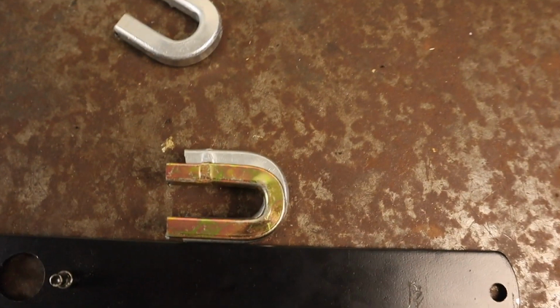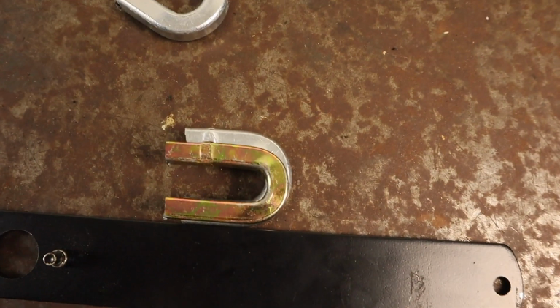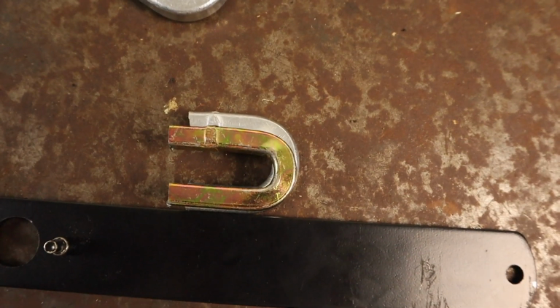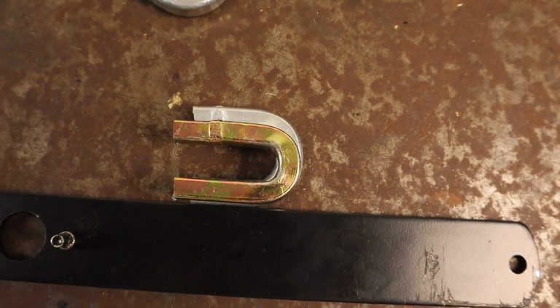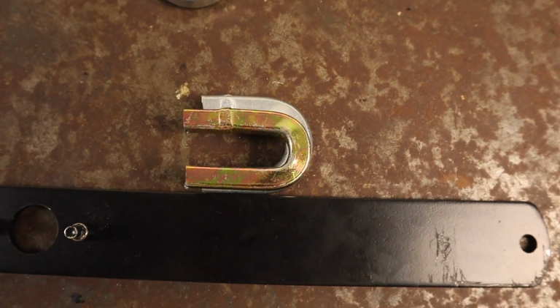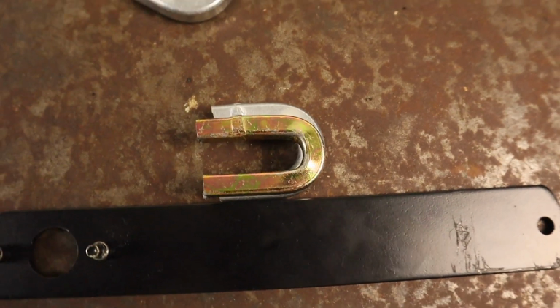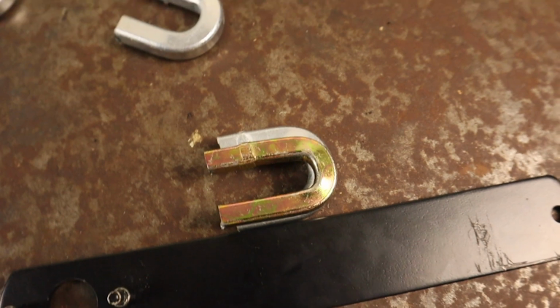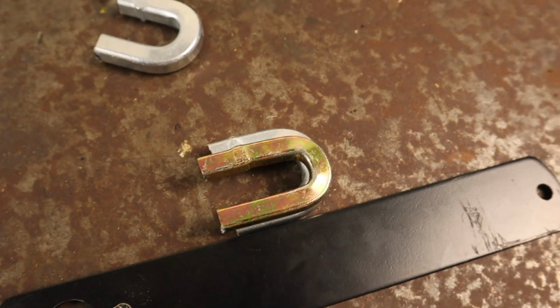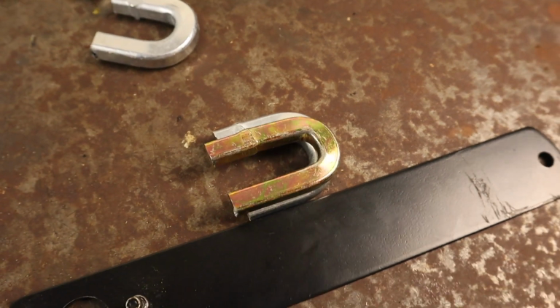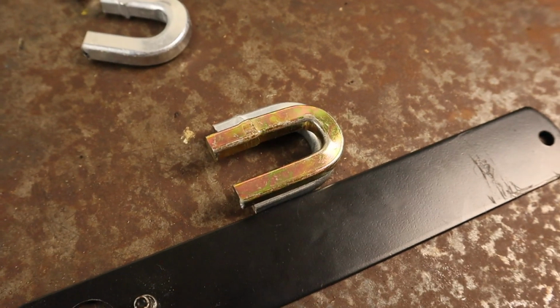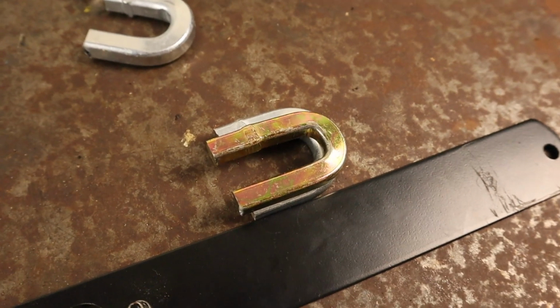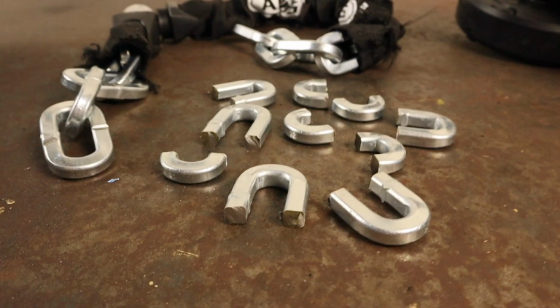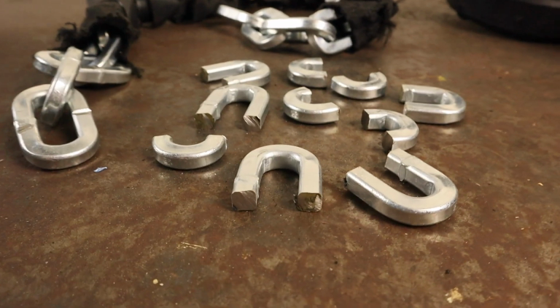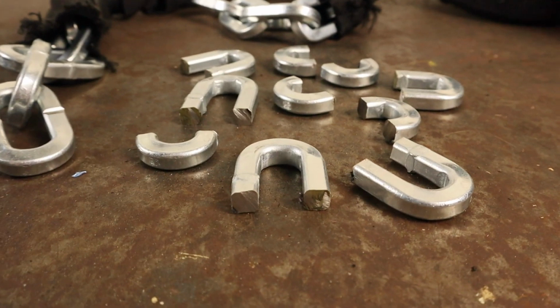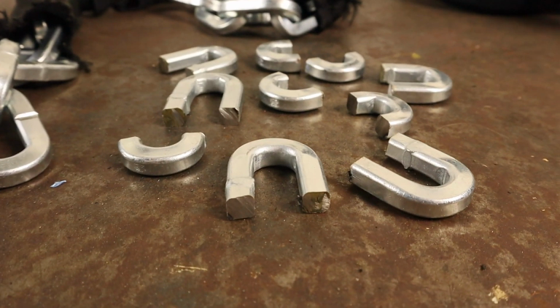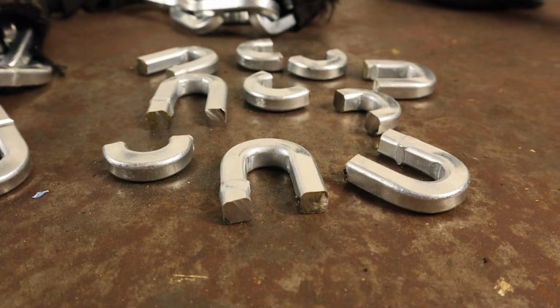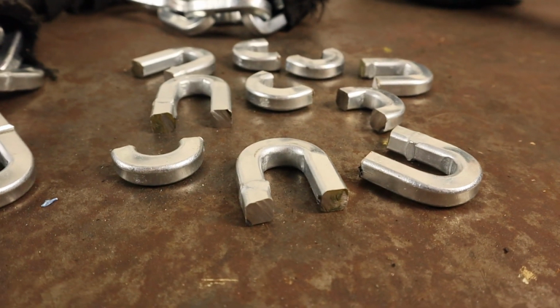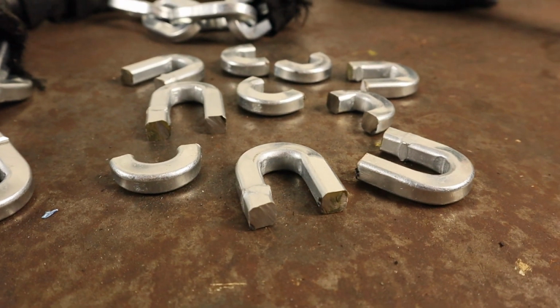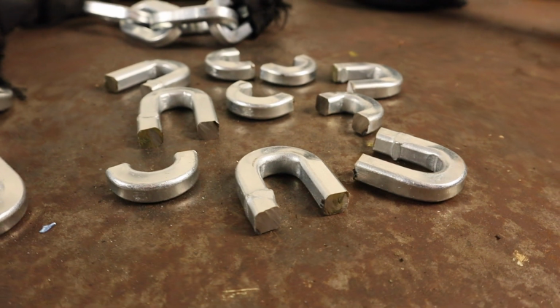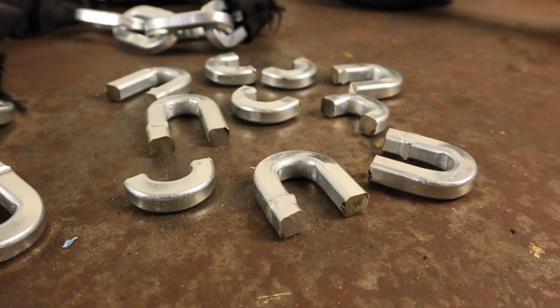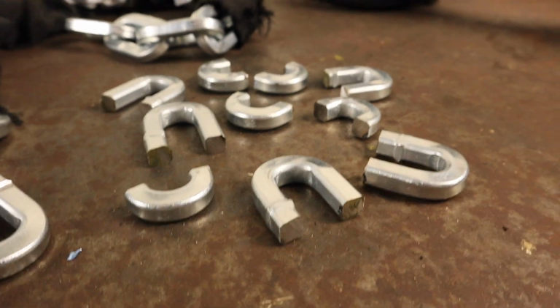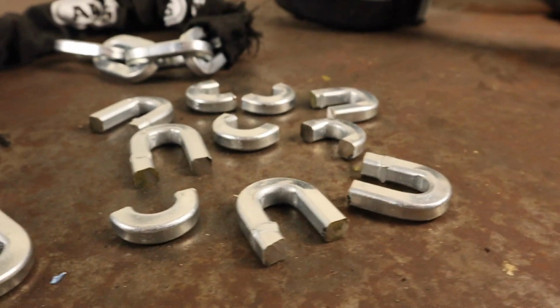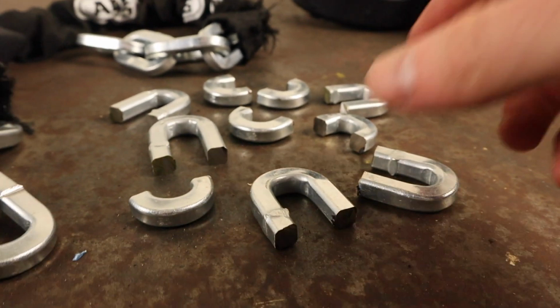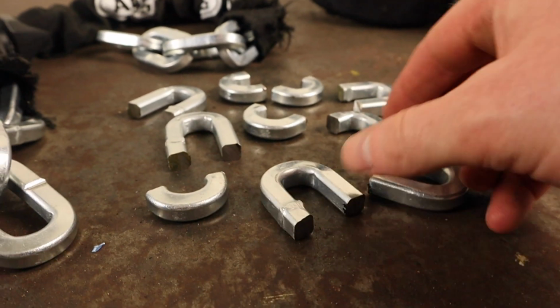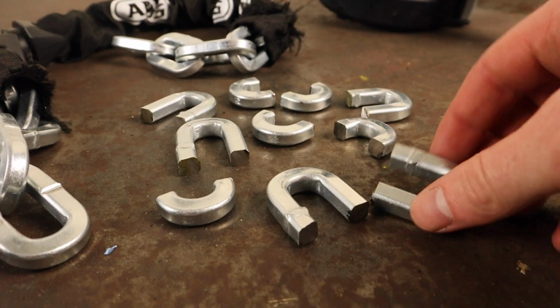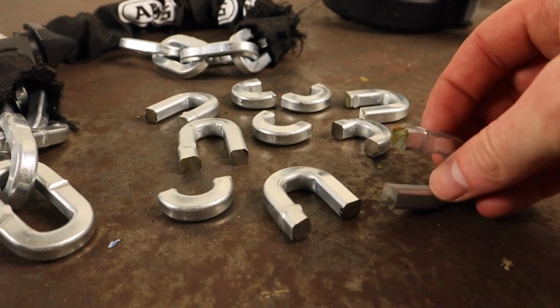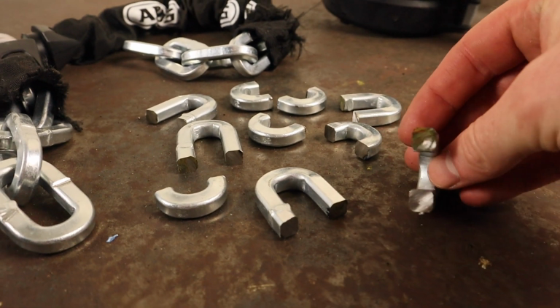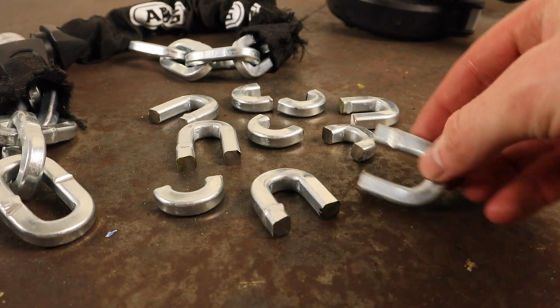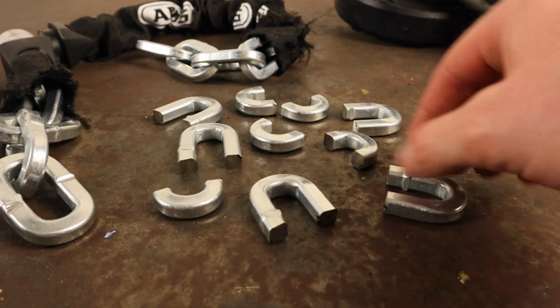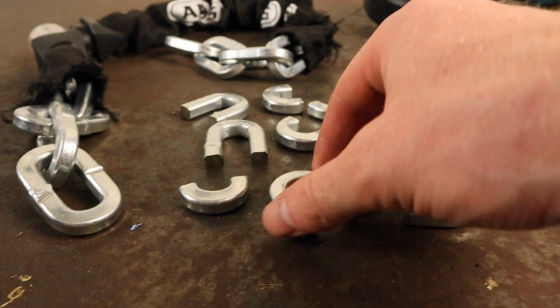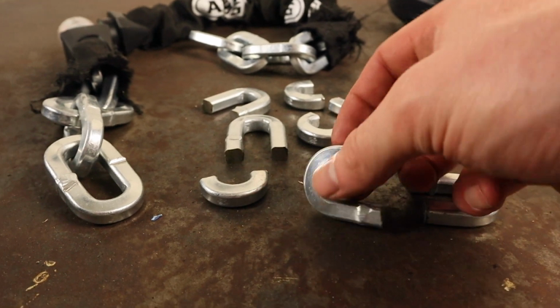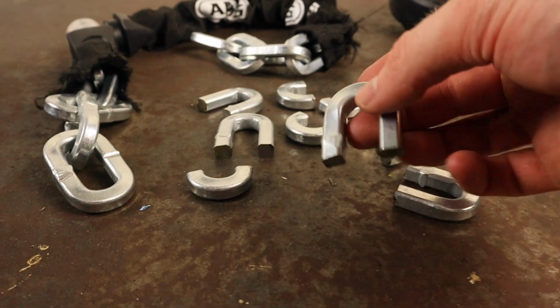The protective guard on the grinder was catching on the vice at times, marginally increasing the cutting difficulty. Otherwise it's fairly safe to say that the 8900 provides greater resistance to angle grinder attacks.